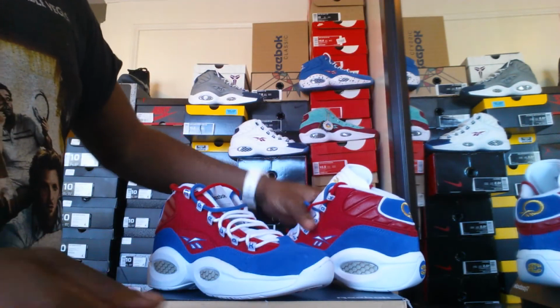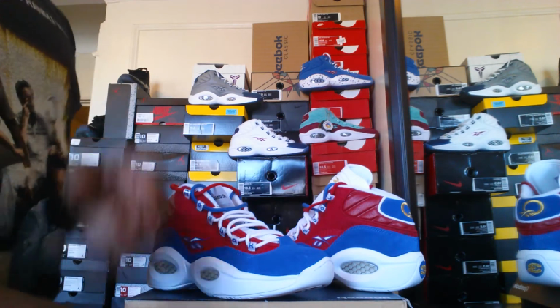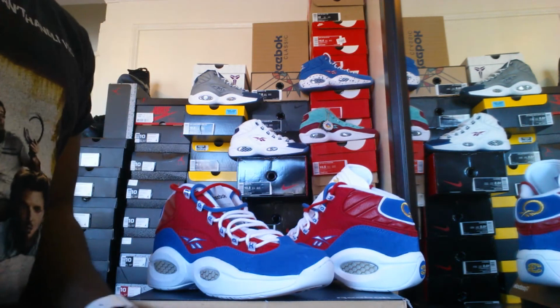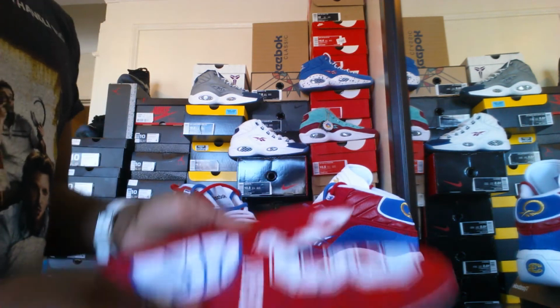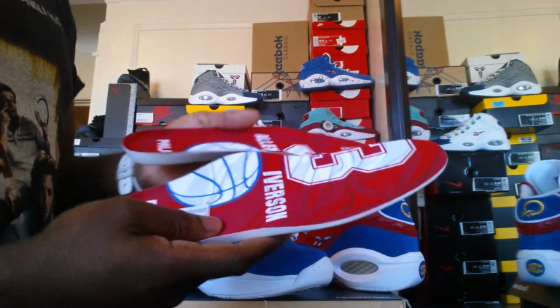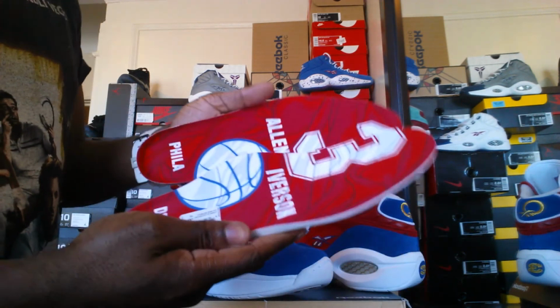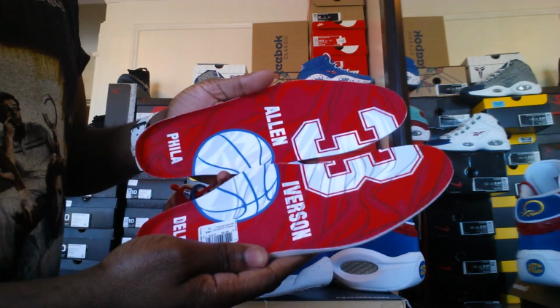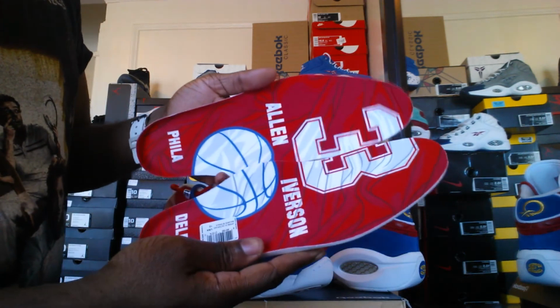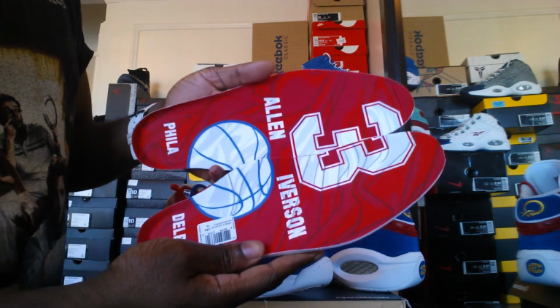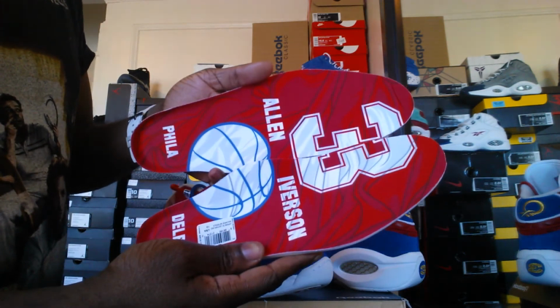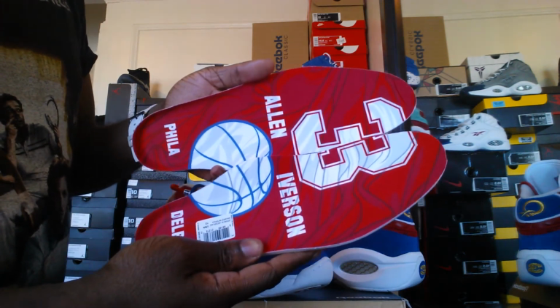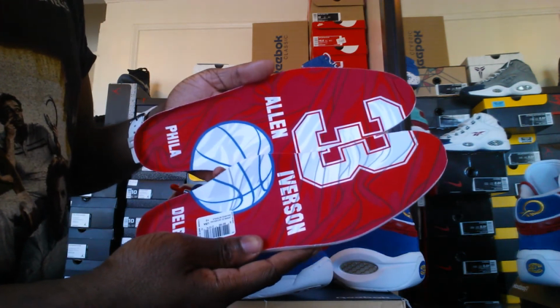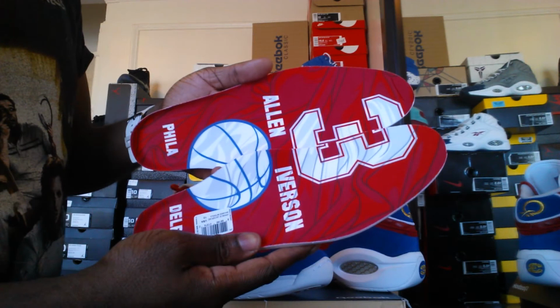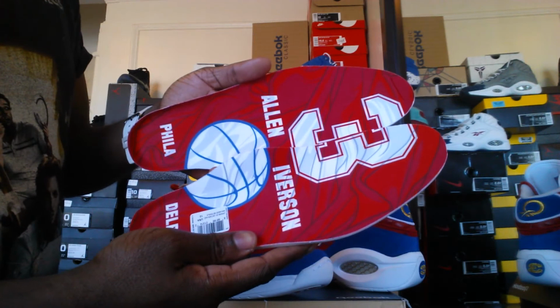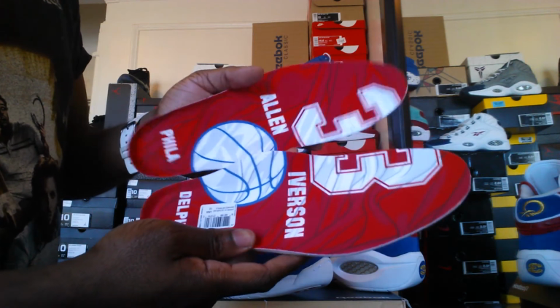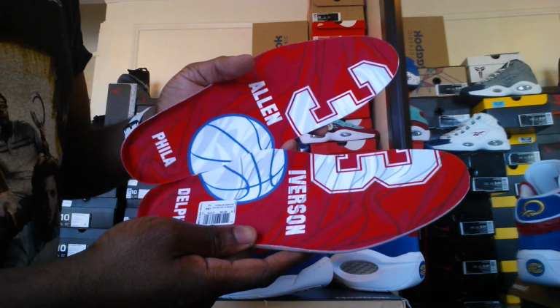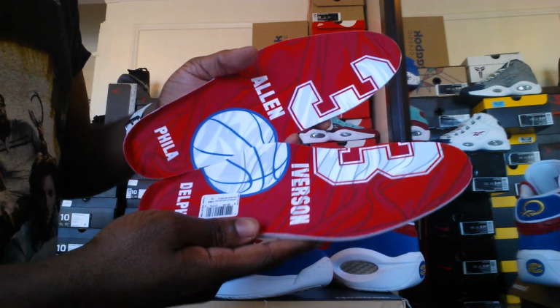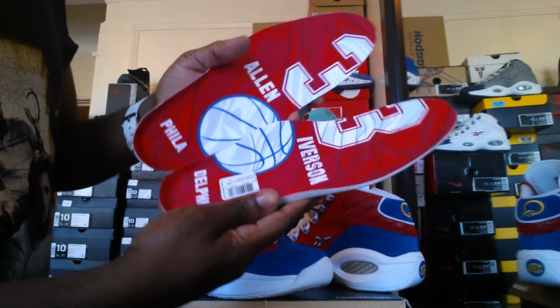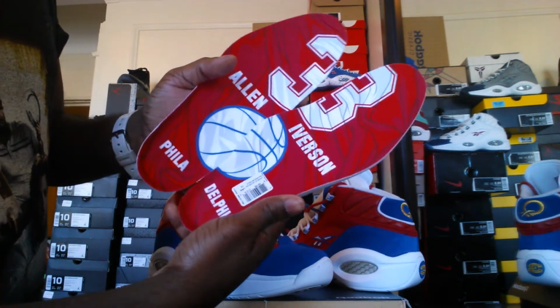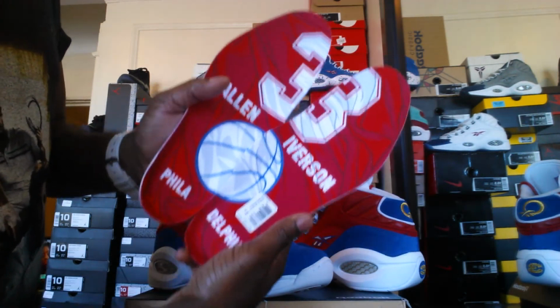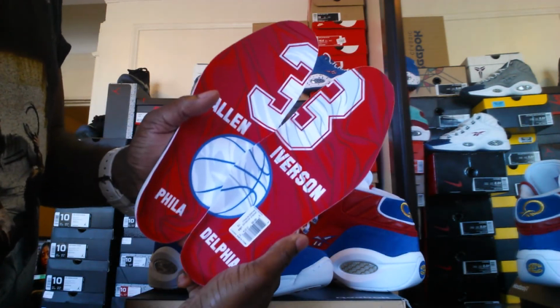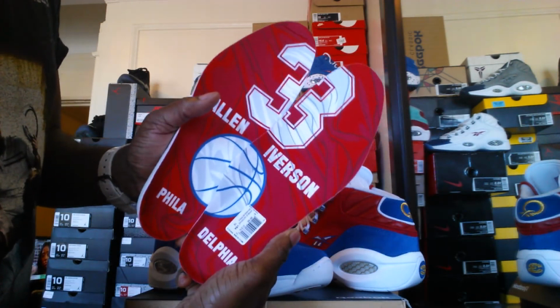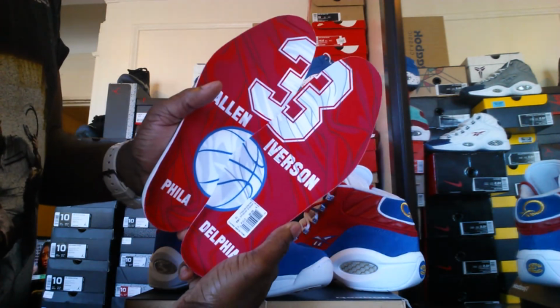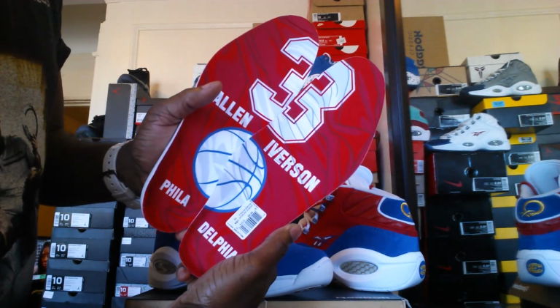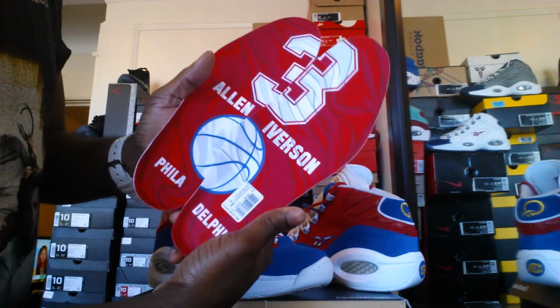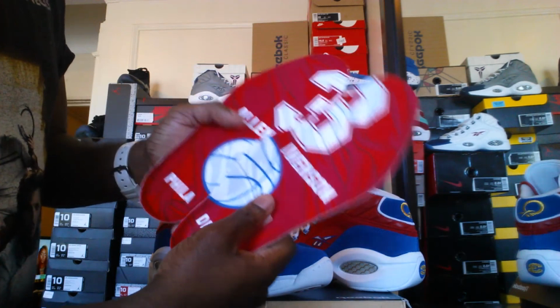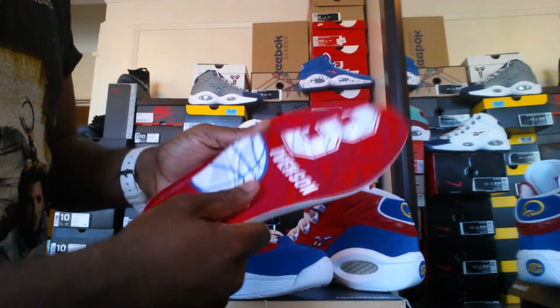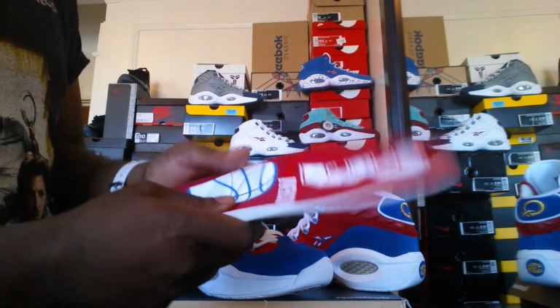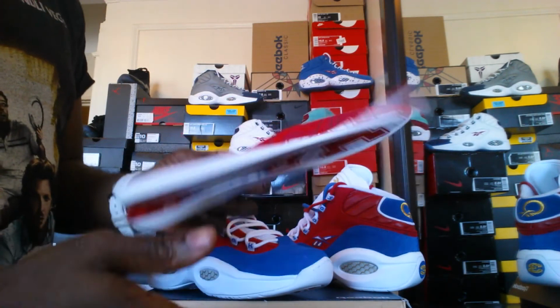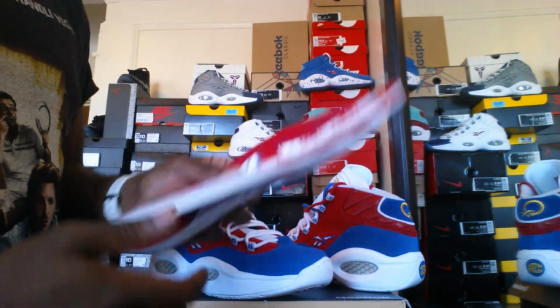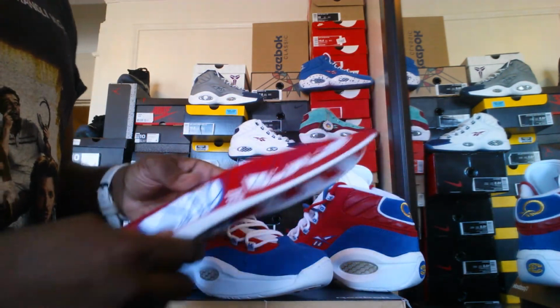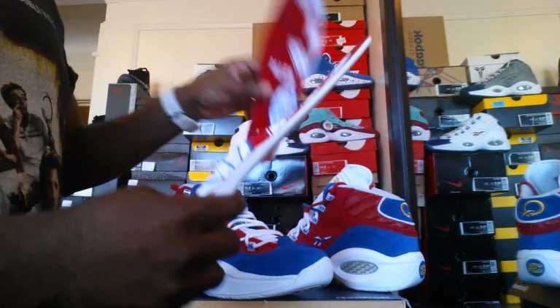As I said, I was going to show you guys the insoles. Right here, it has the number three — this is Allen Iverson. It's got the basketball and also spells Philadelphia. I thought that was dope. That's the only creative thing I see about the shoe.